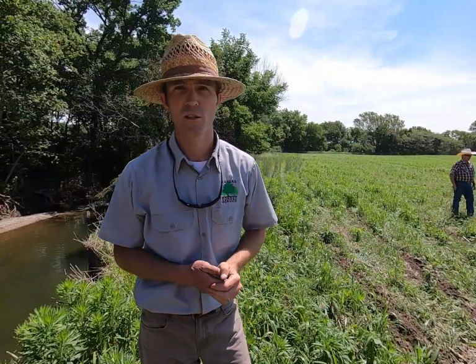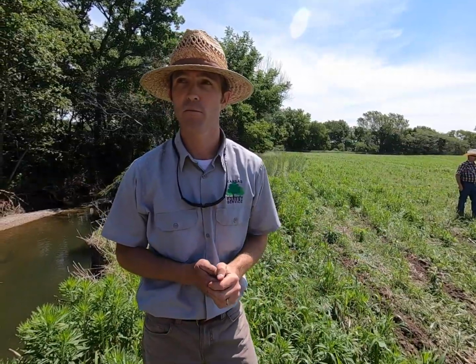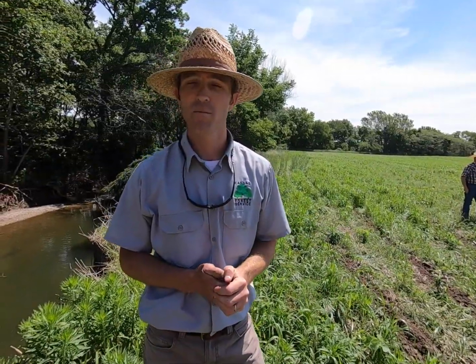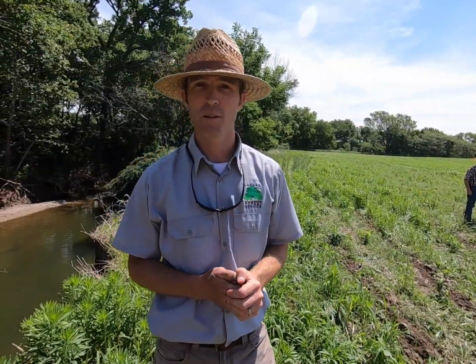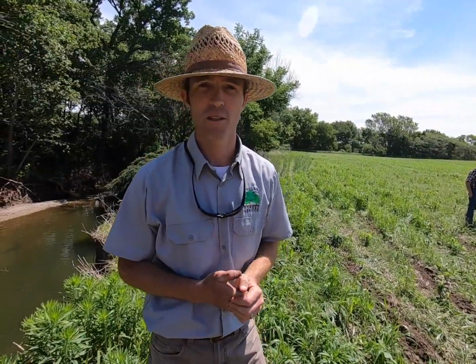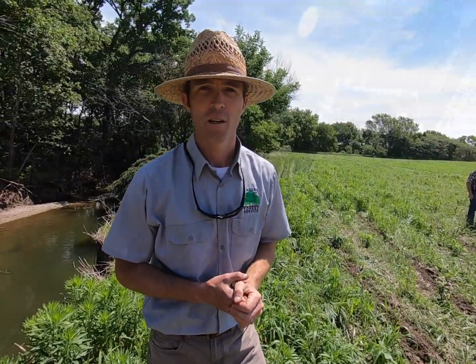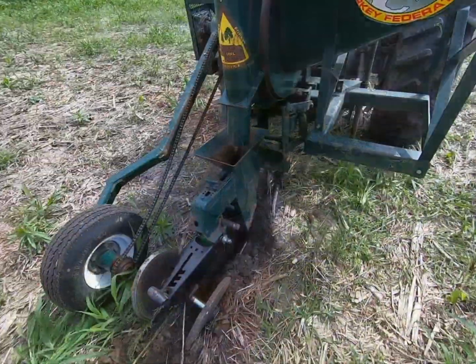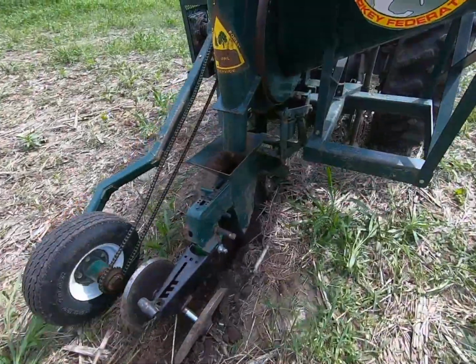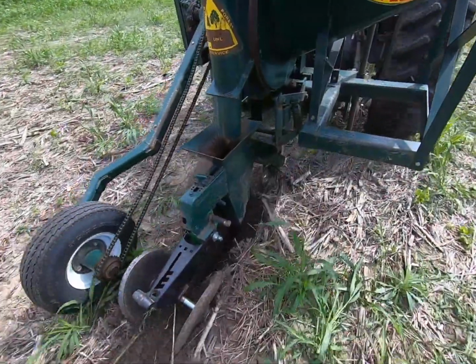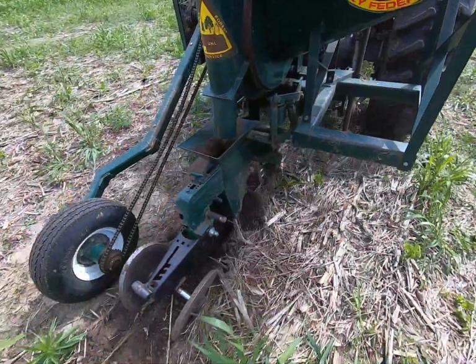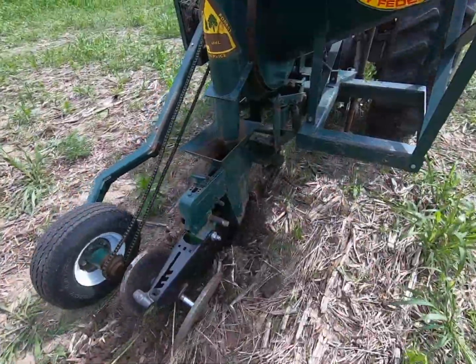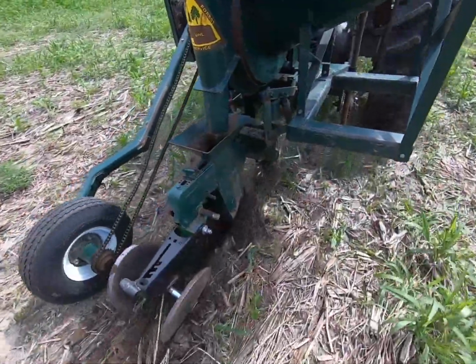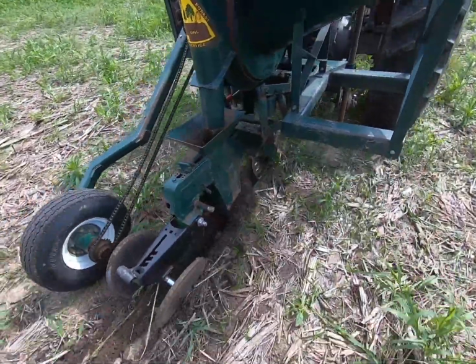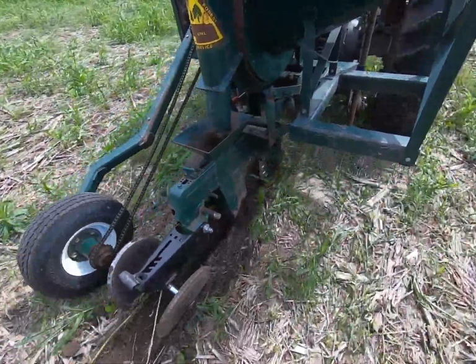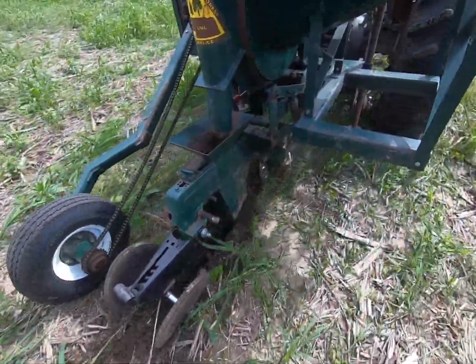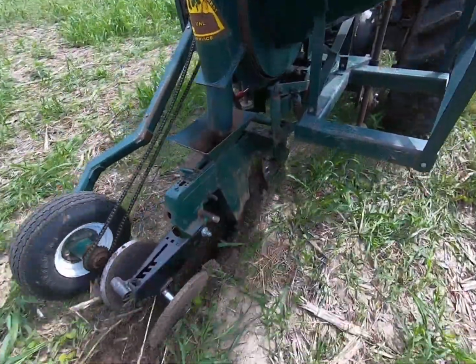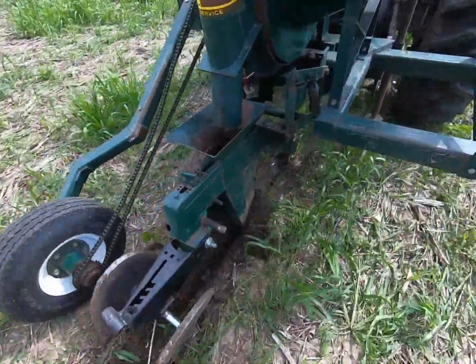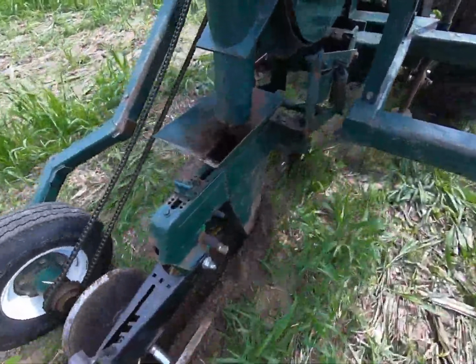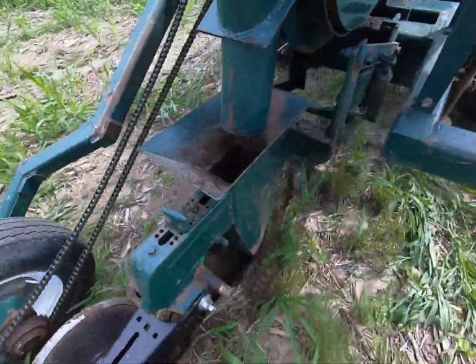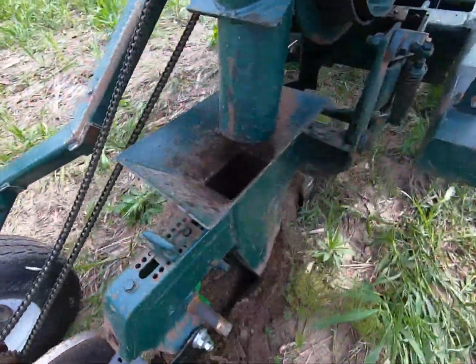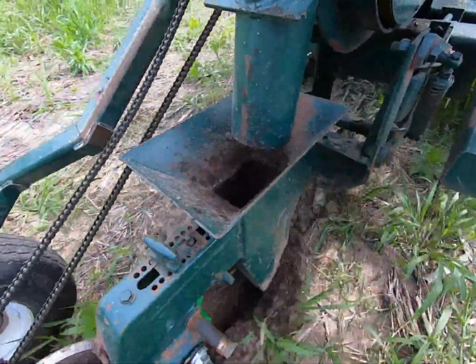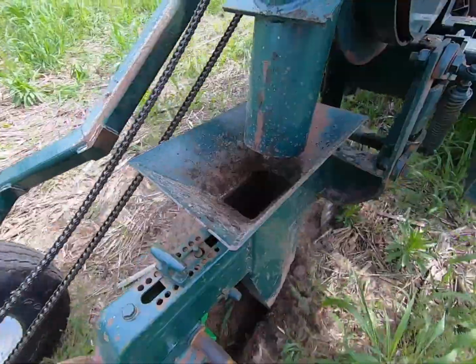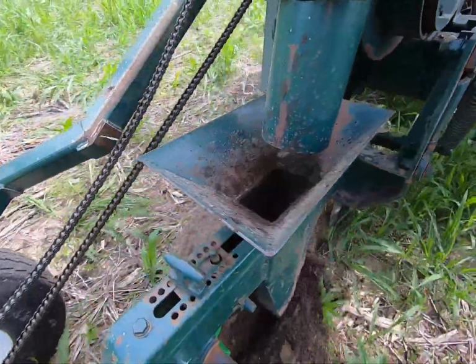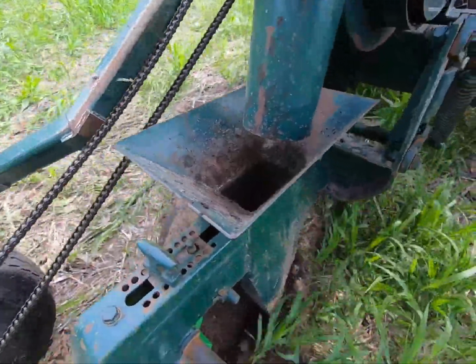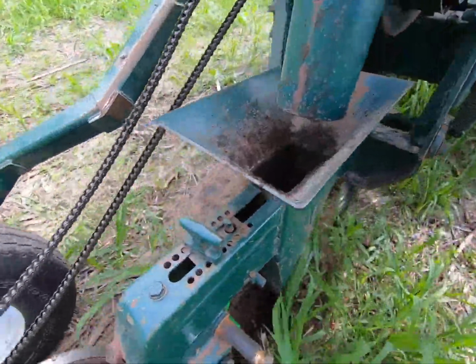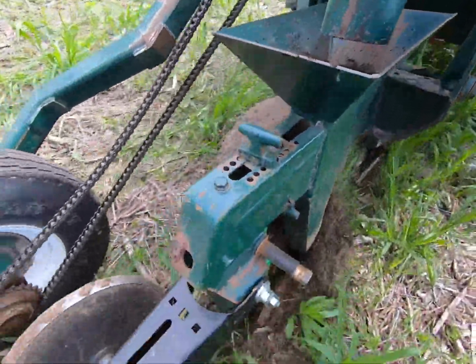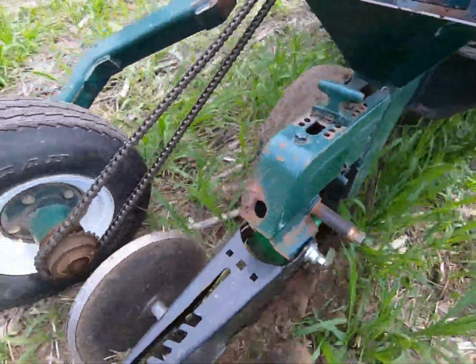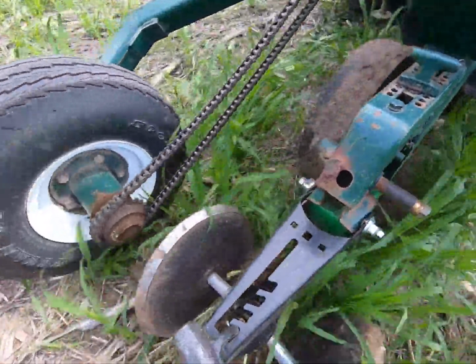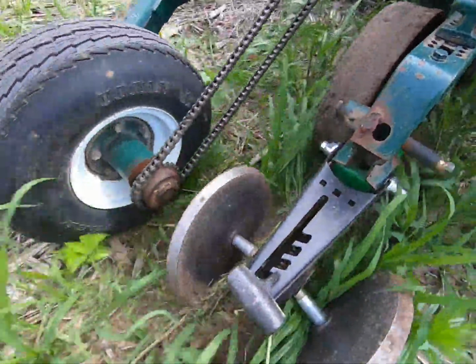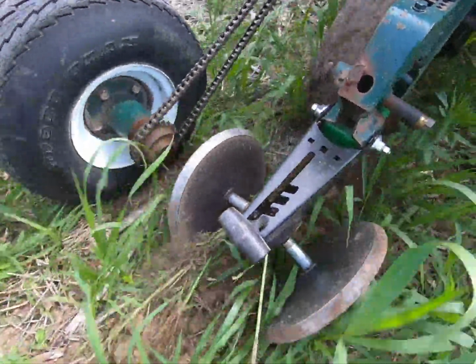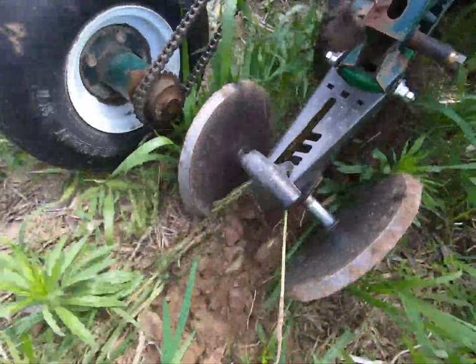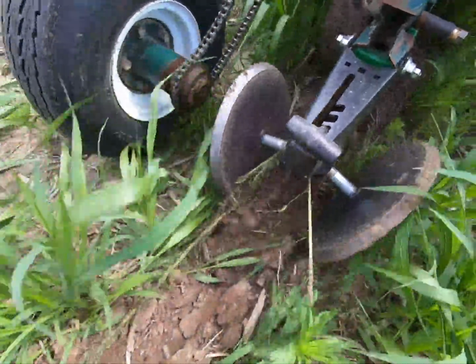We'll follow this up with a denser seeded population of shrubs using just a conventional no-till drill.